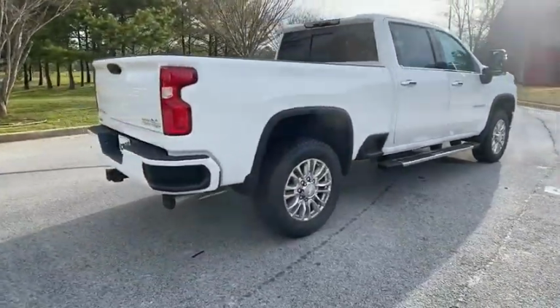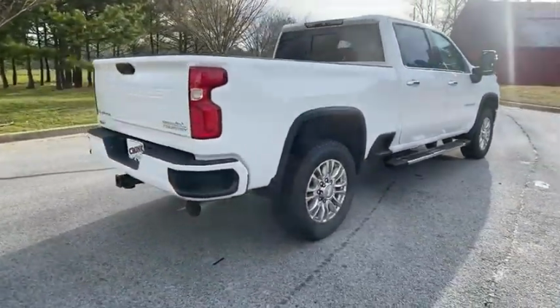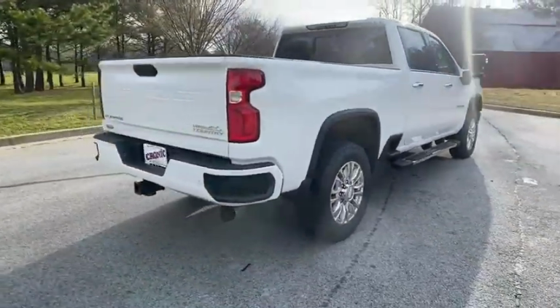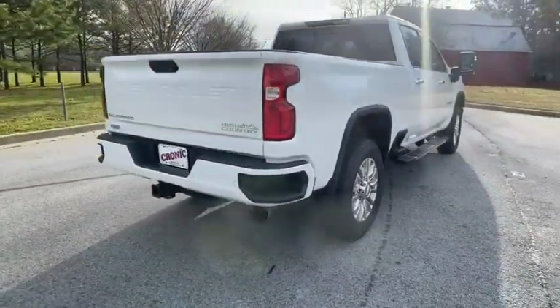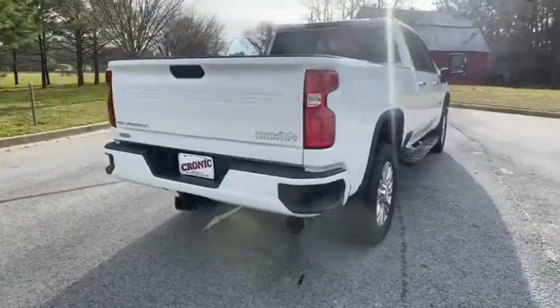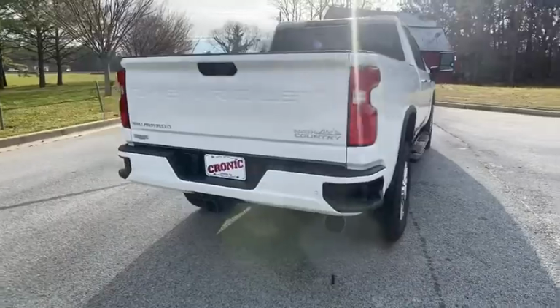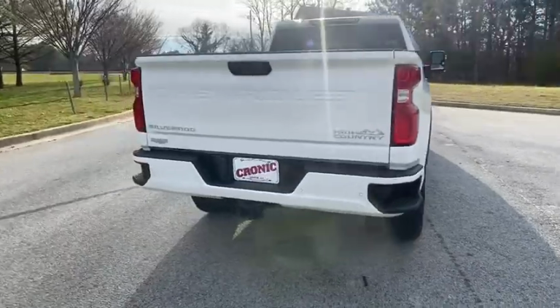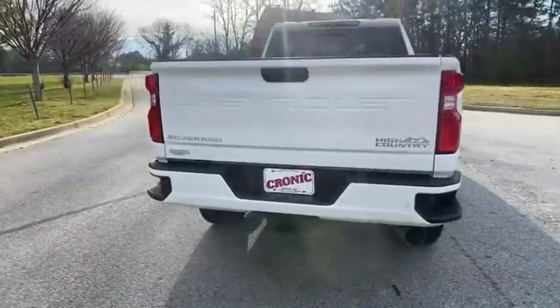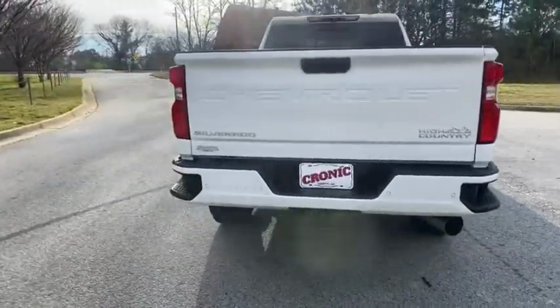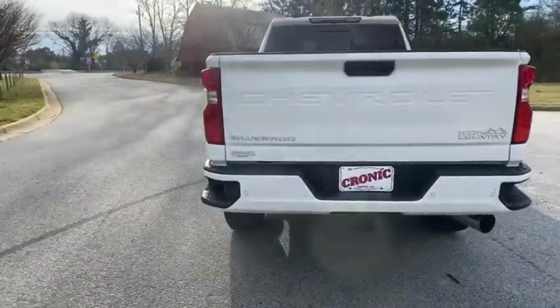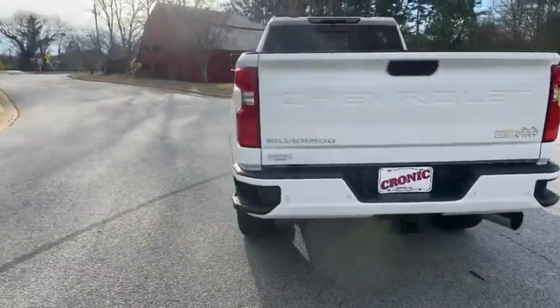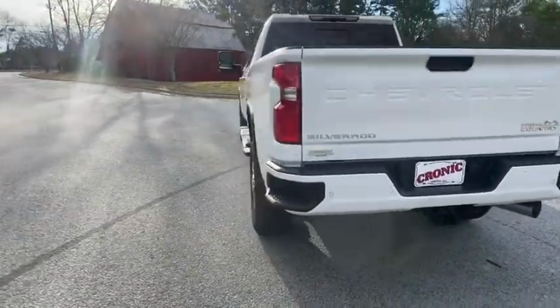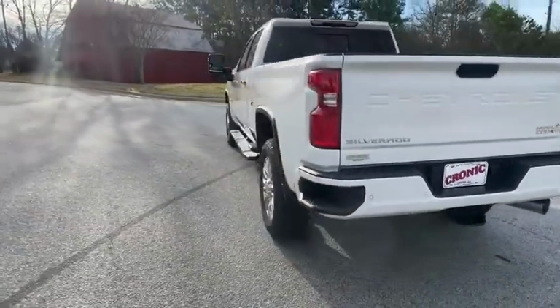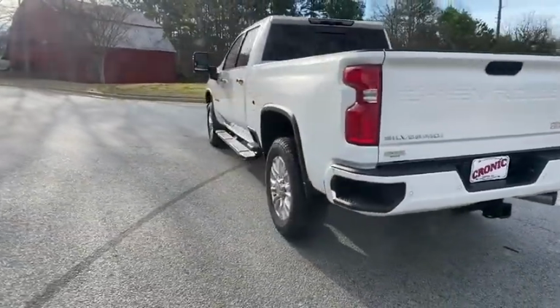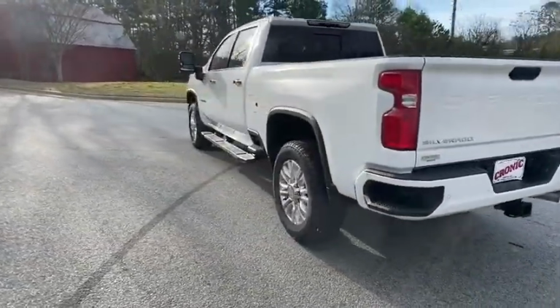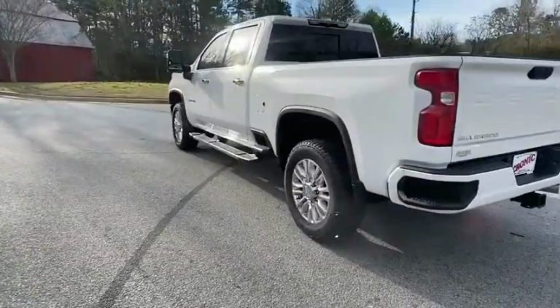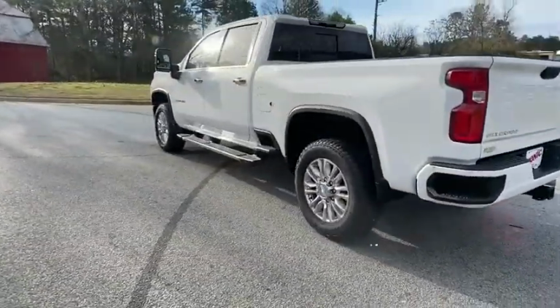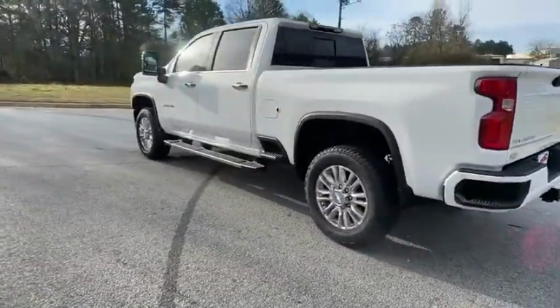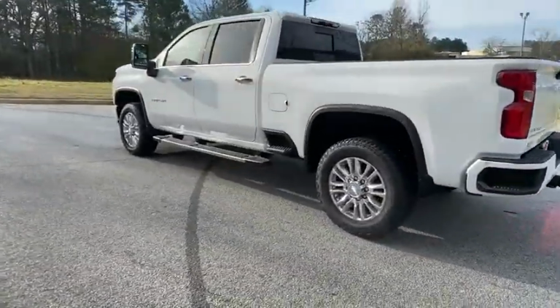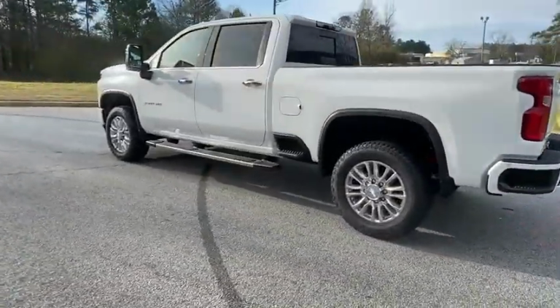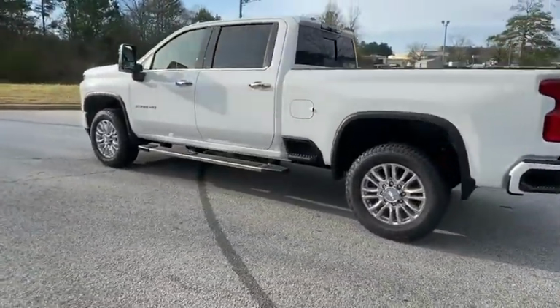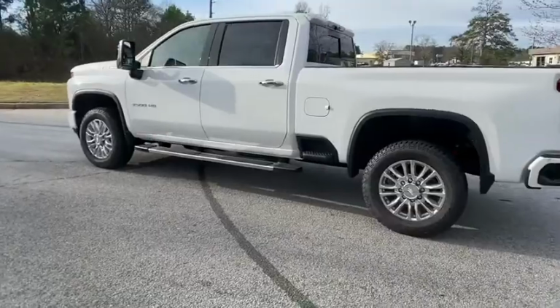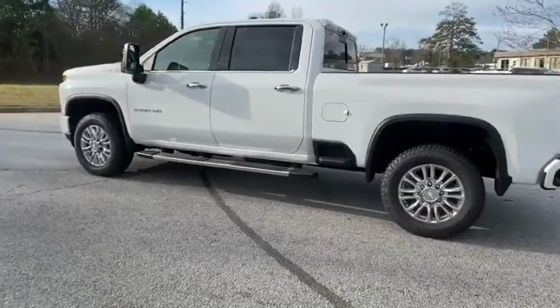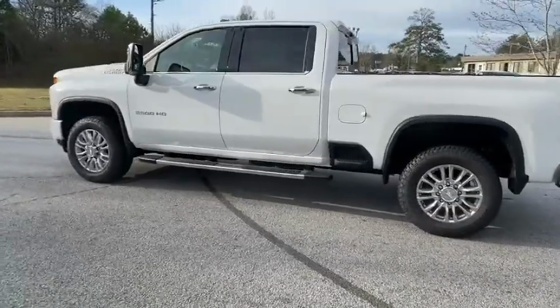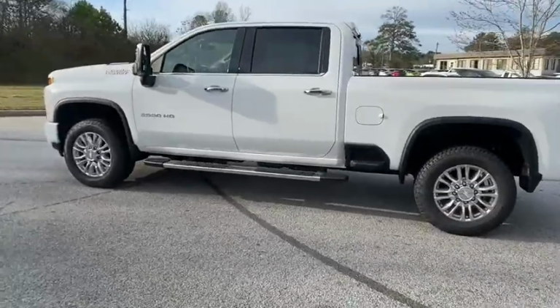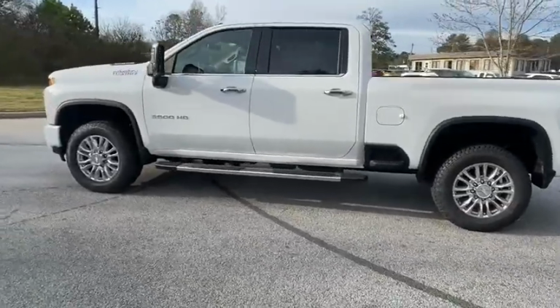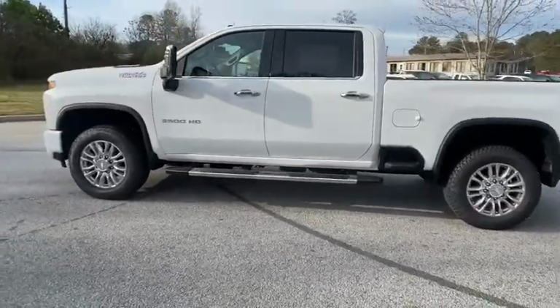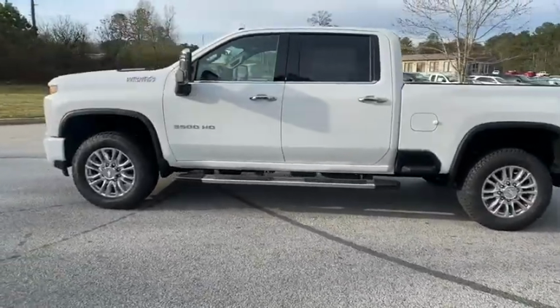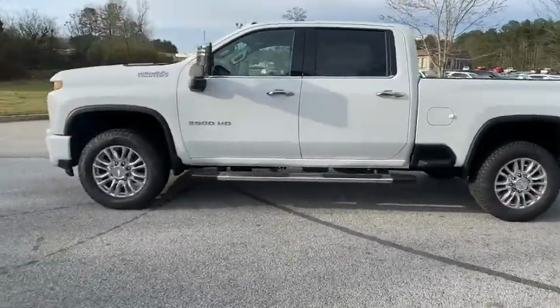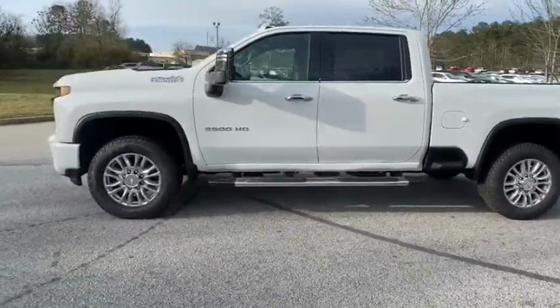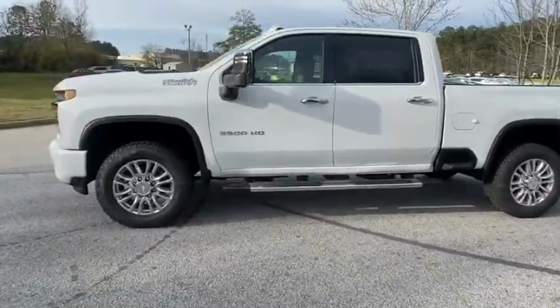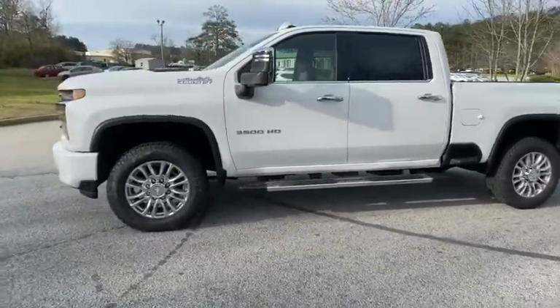Here are some of this vehicle's great options: steering wheel audio controls, keyless entry, remote engine start, lane departure warning, tow hitch, power passenger seat.